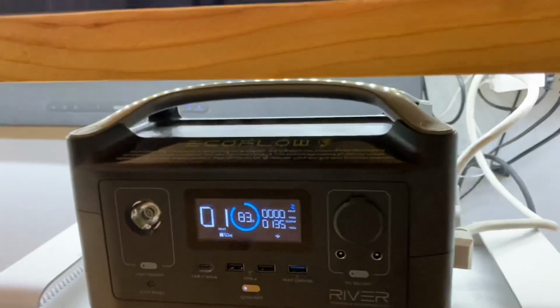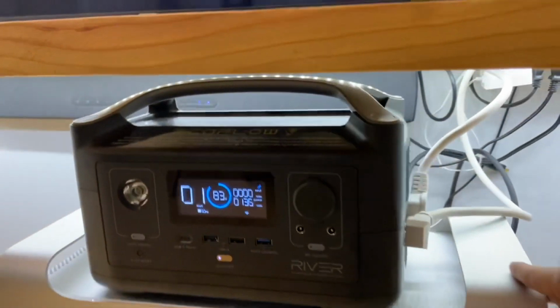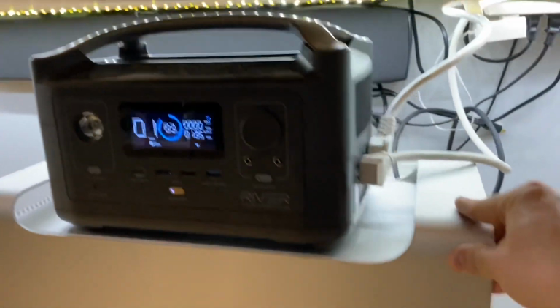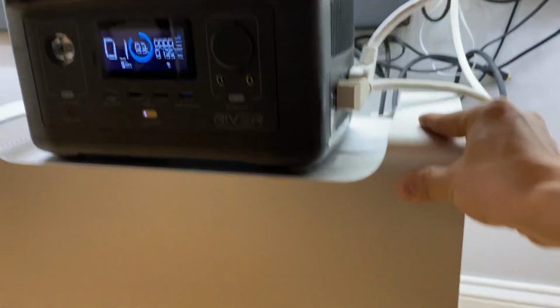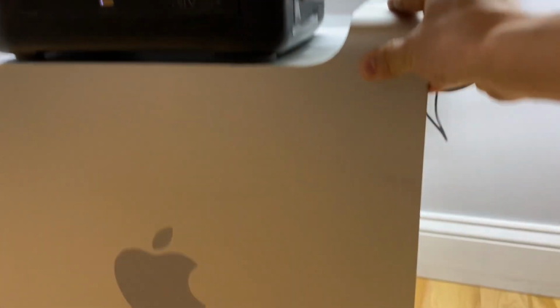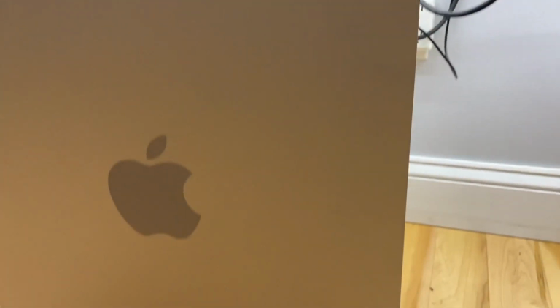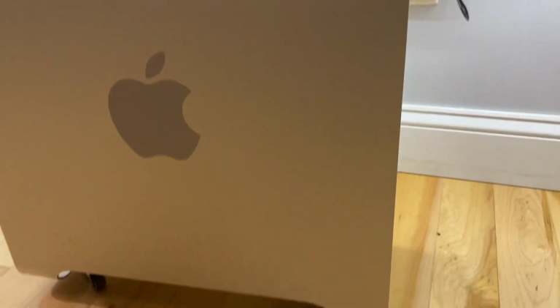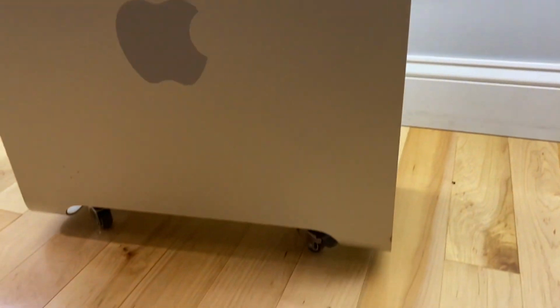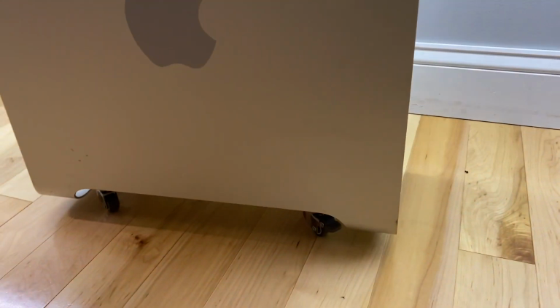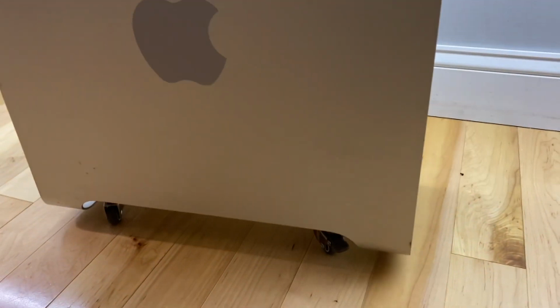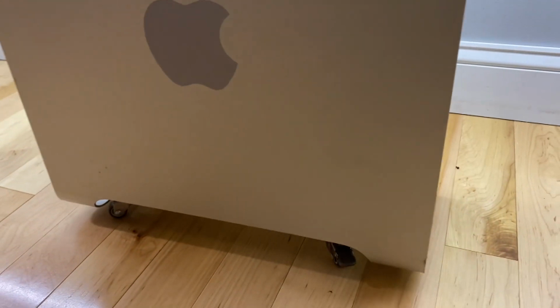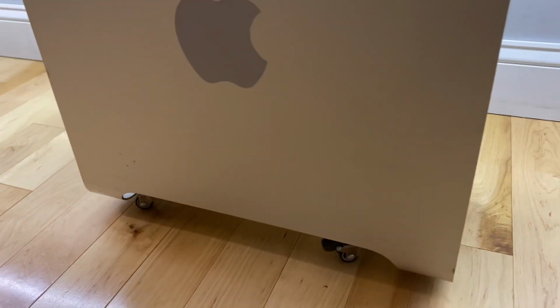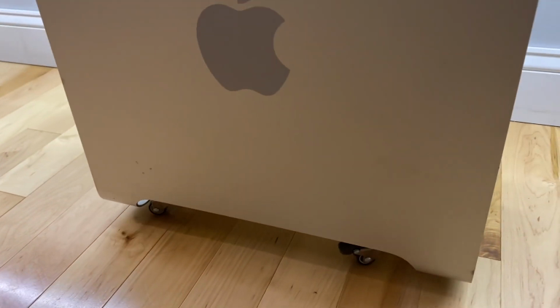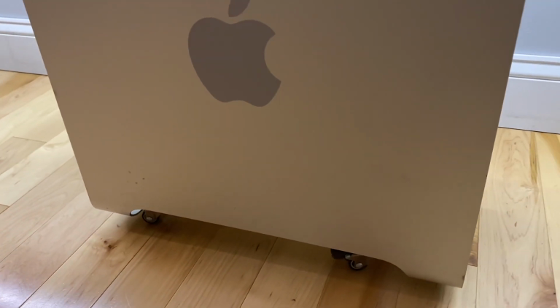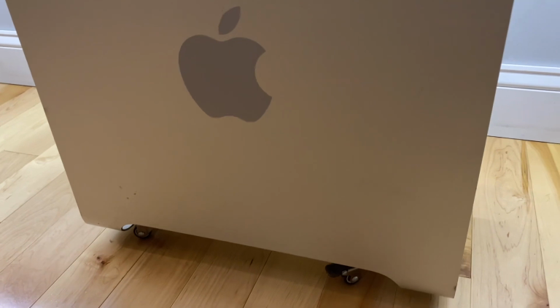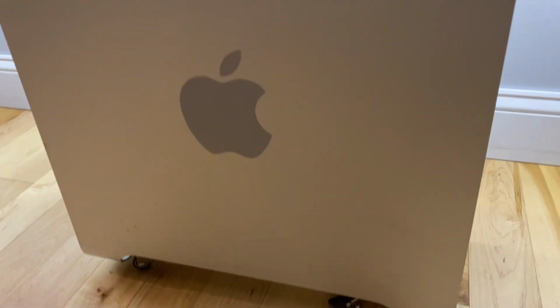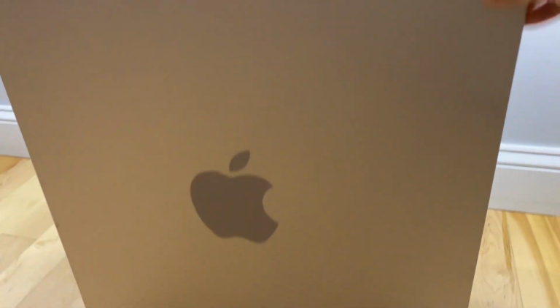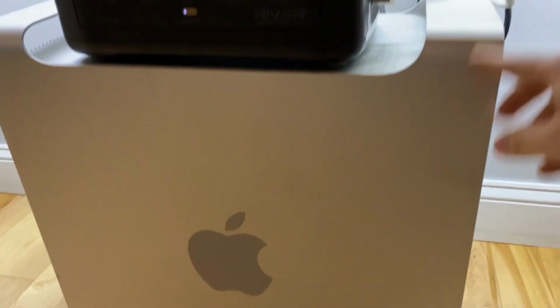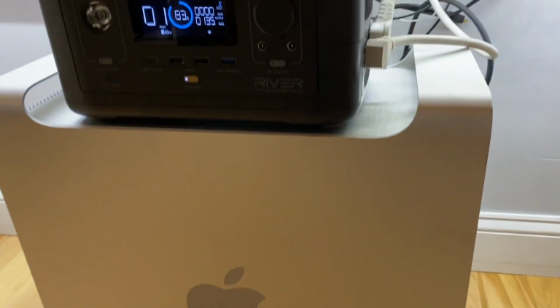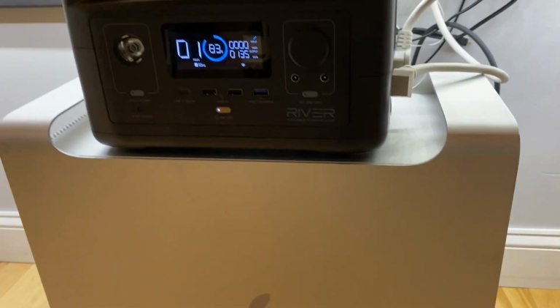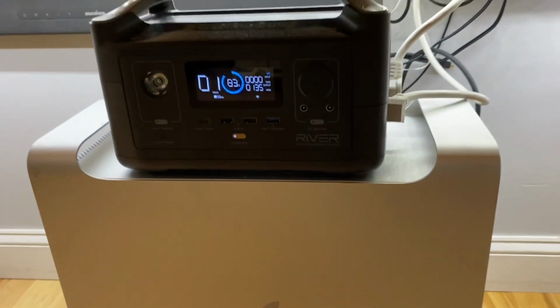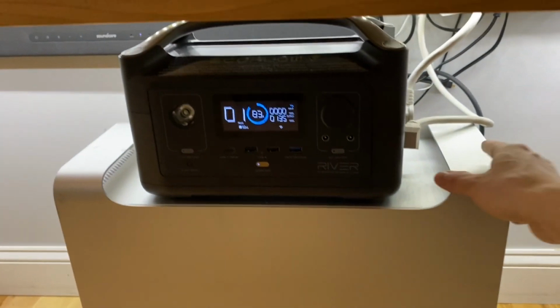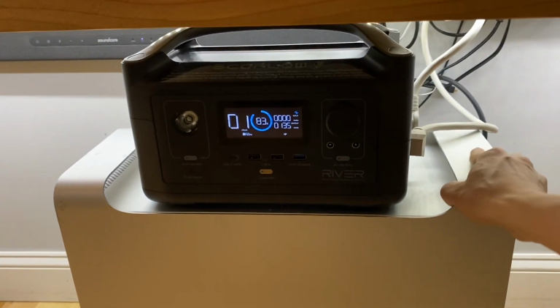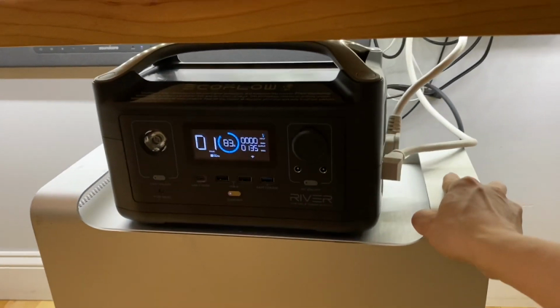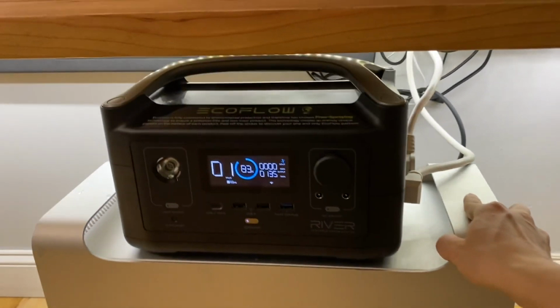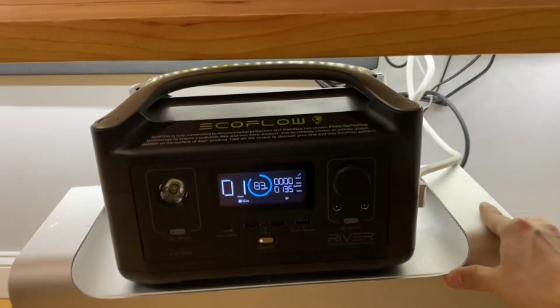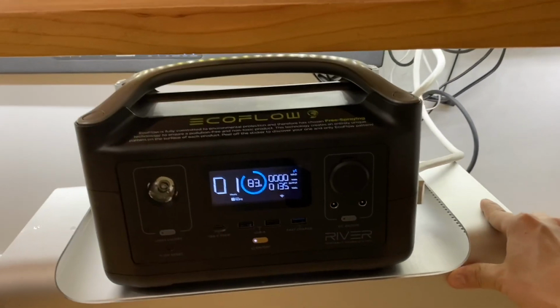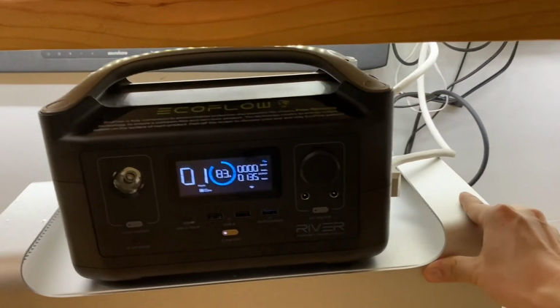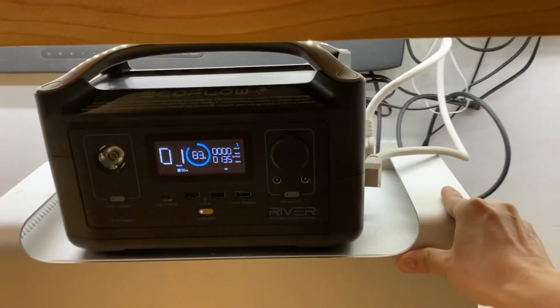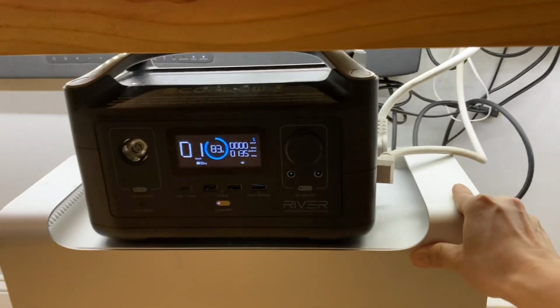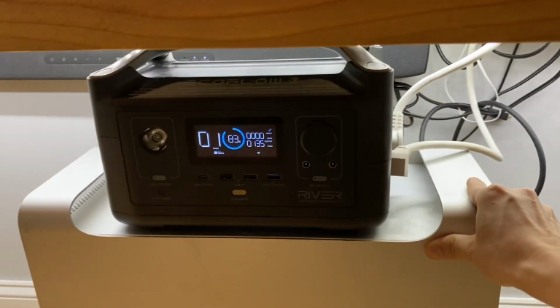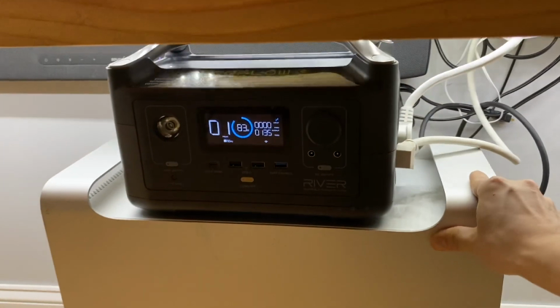This is just a MacBook in a Mac Pro case with casters on it, so I can easily roll it around my office.